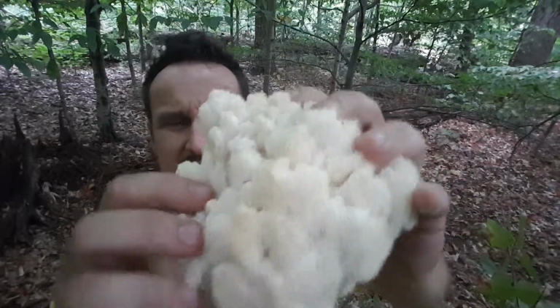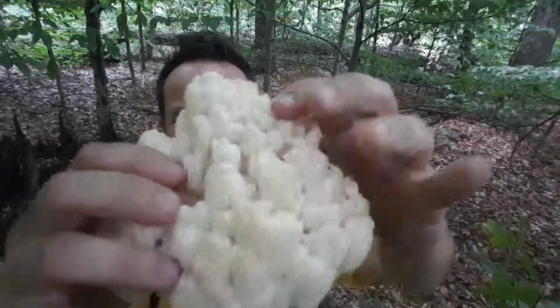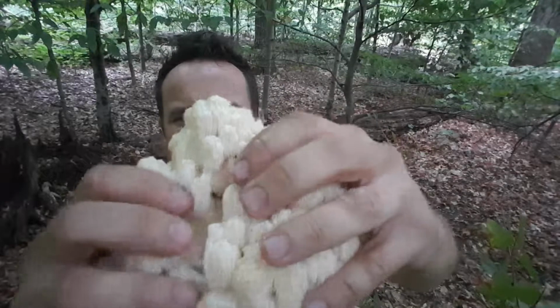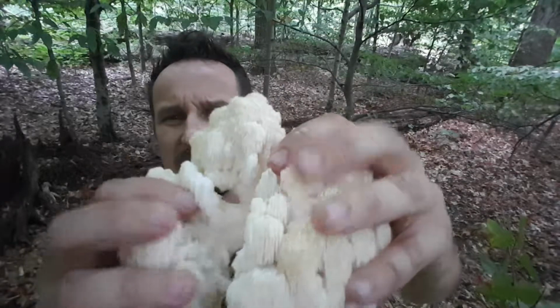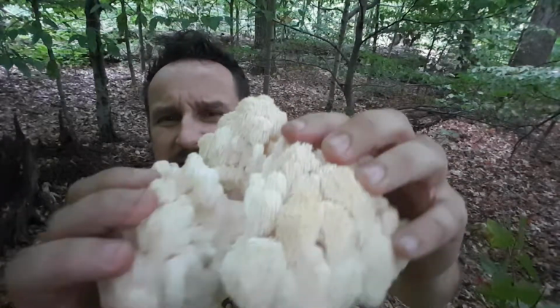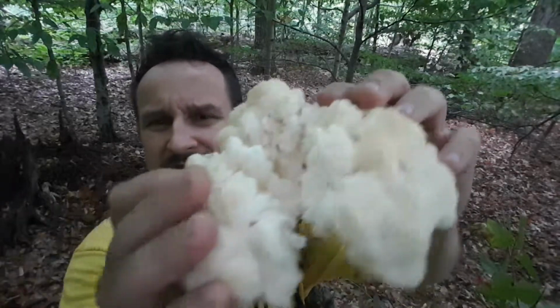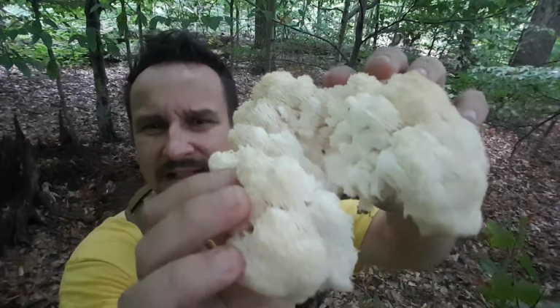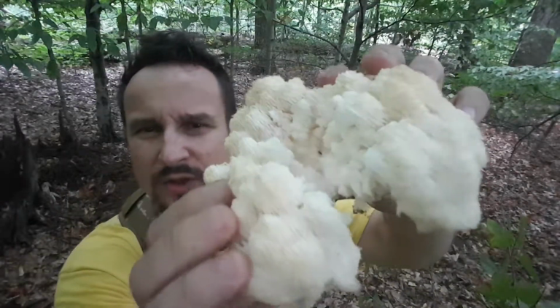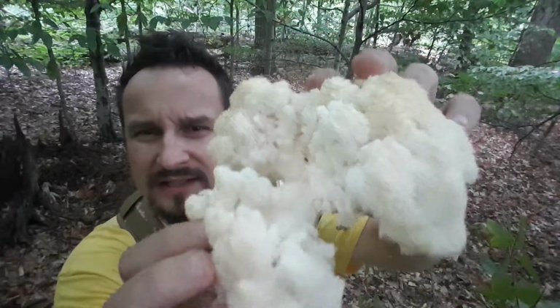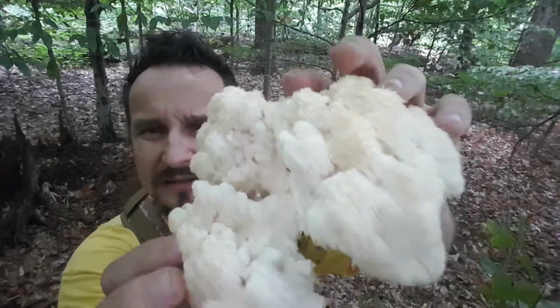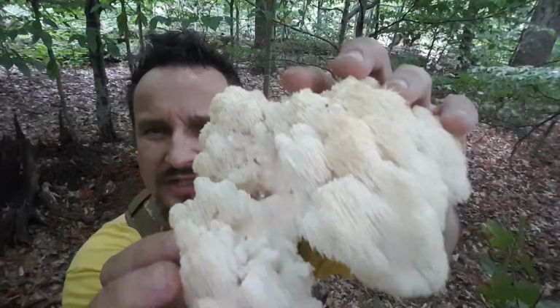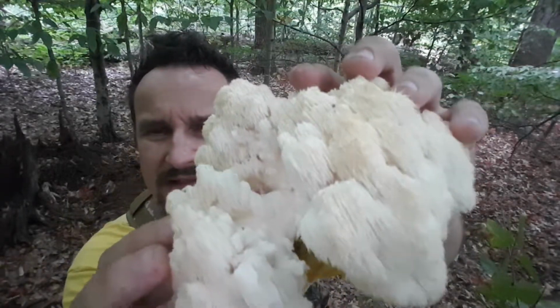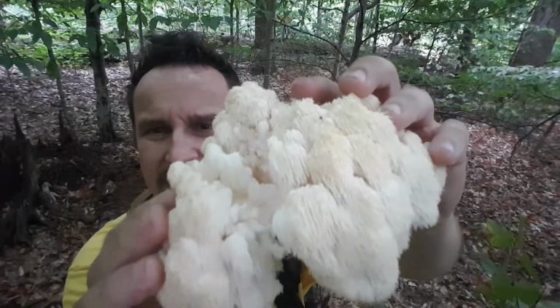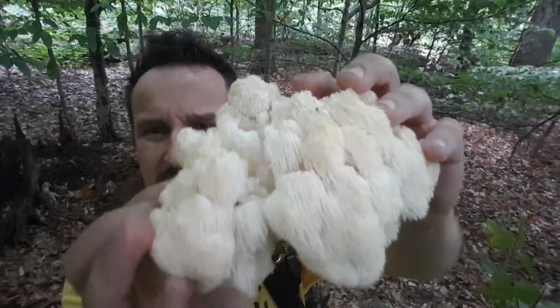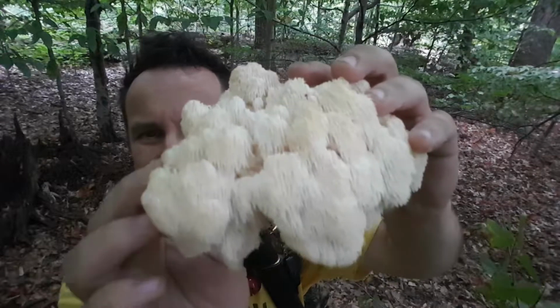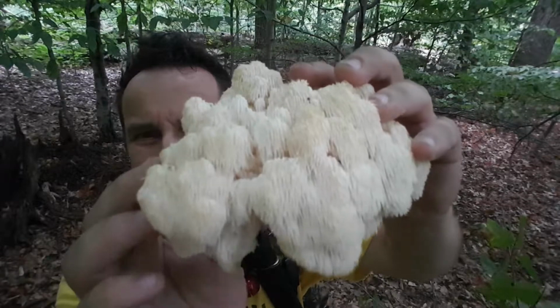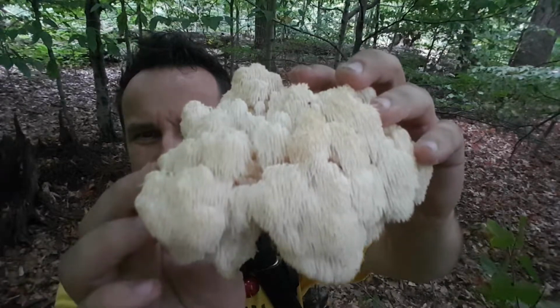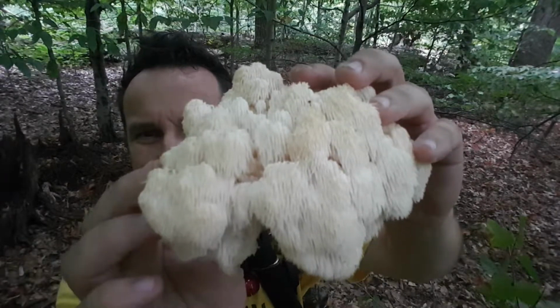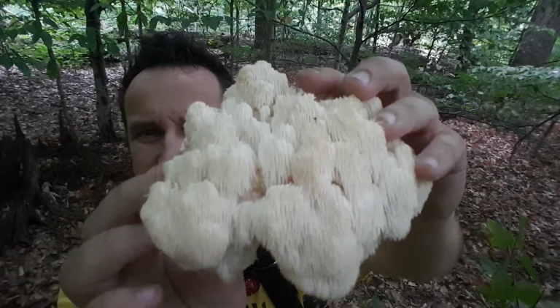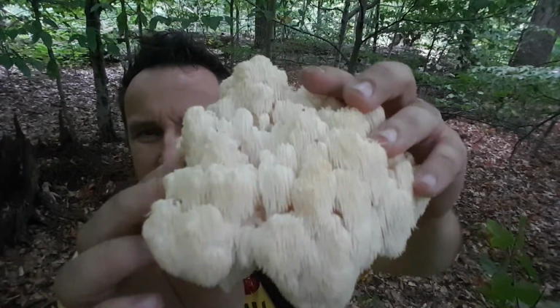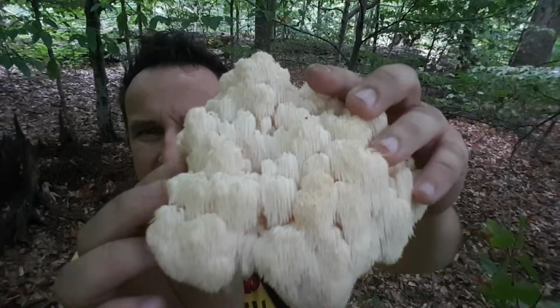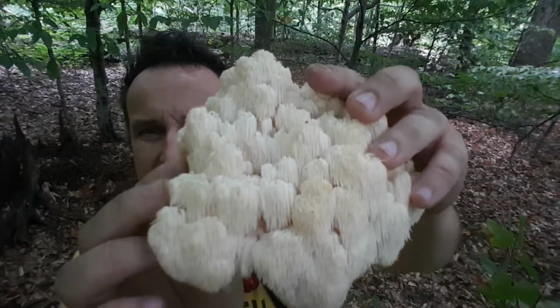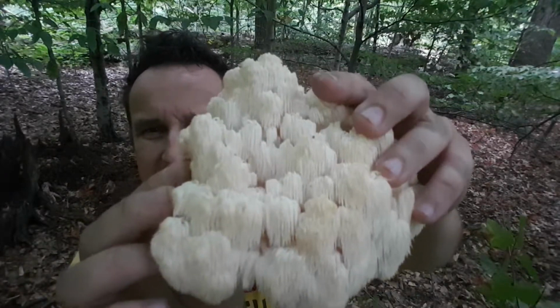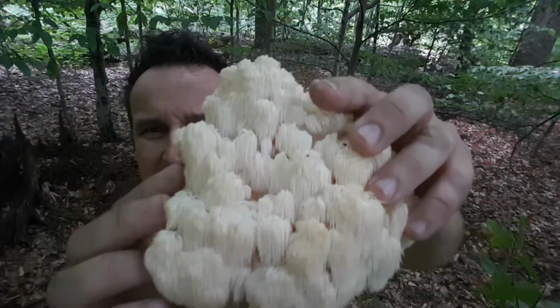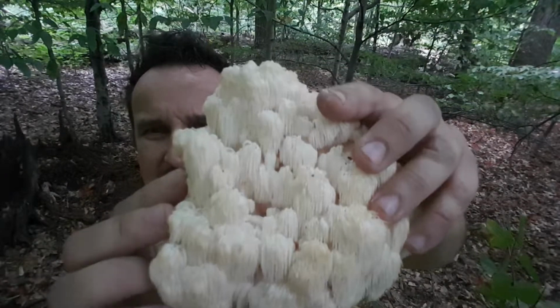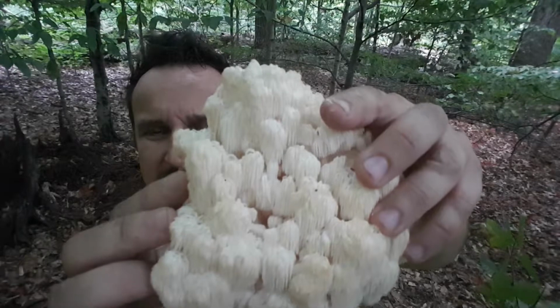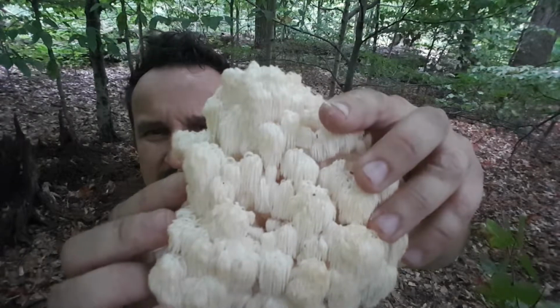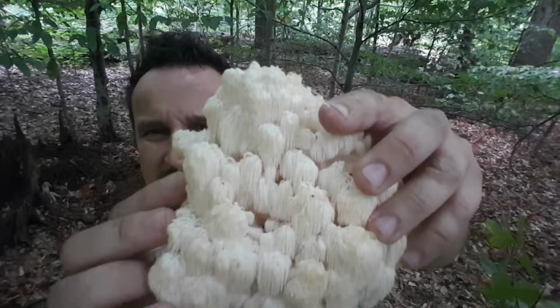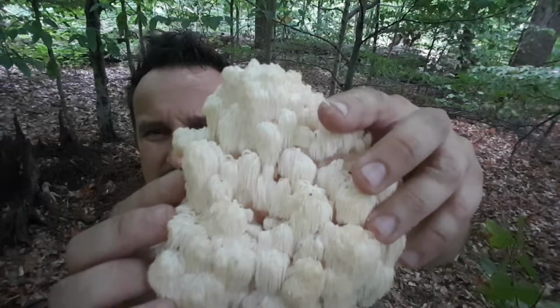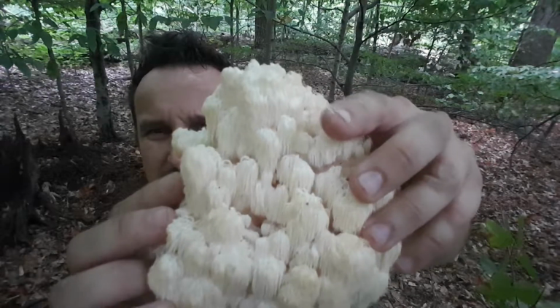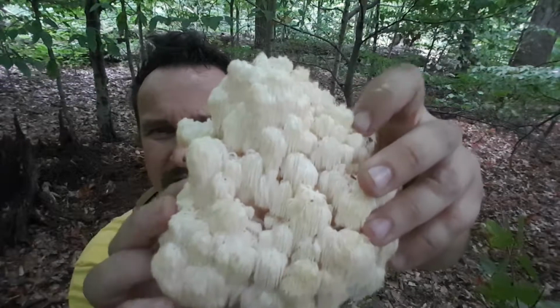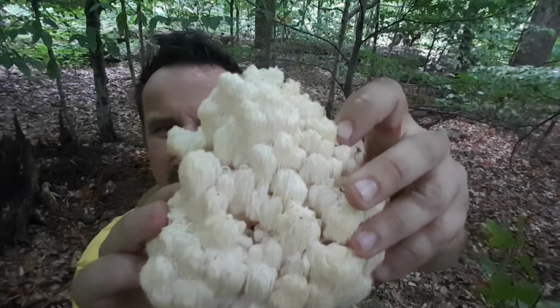It is full of needles. I'm gonna break this apart — it grows in branches, and every branch is full of needles. That's why it's called tooth fungus.